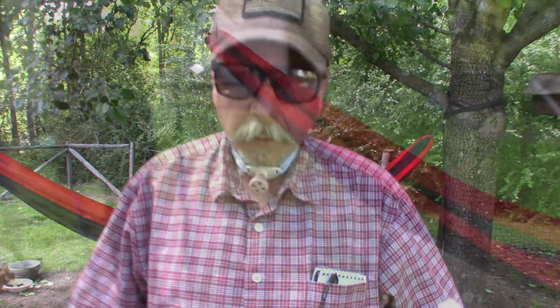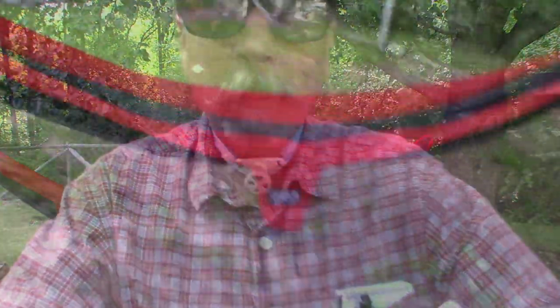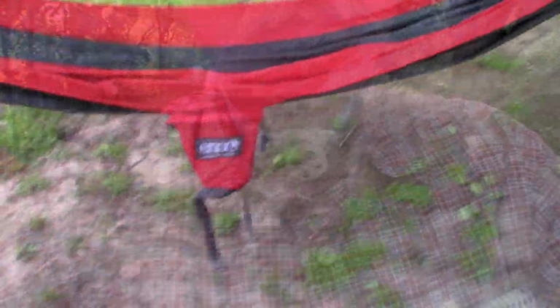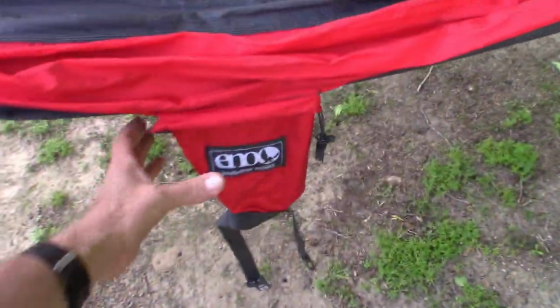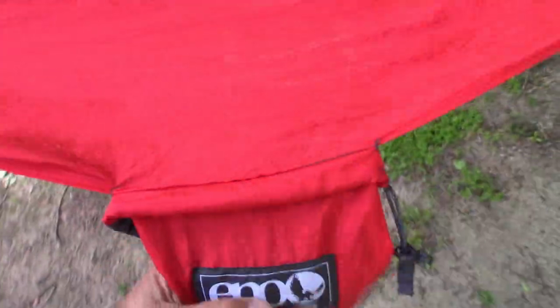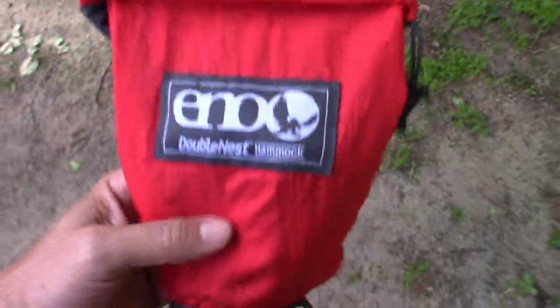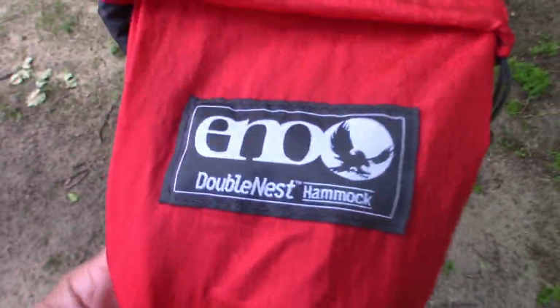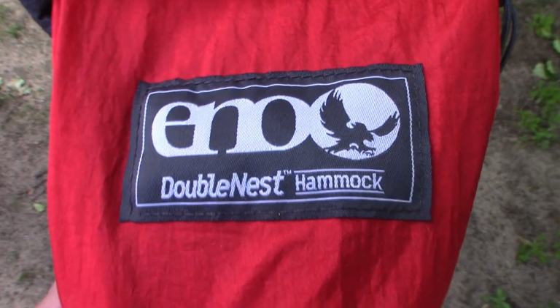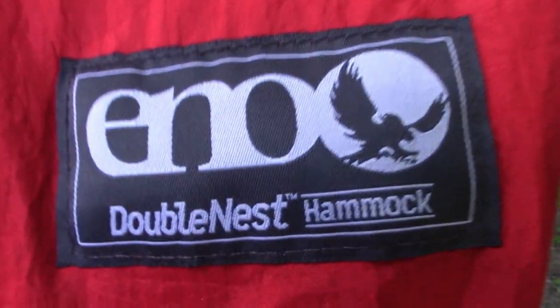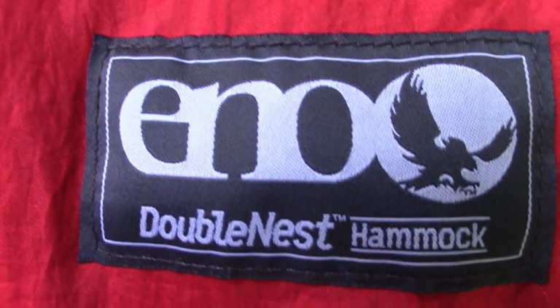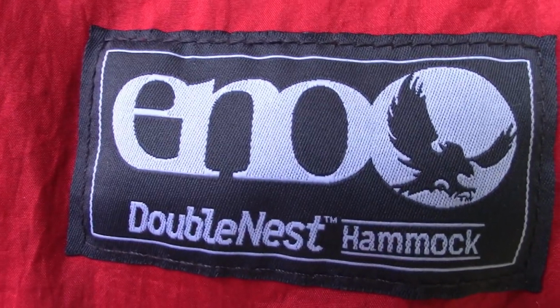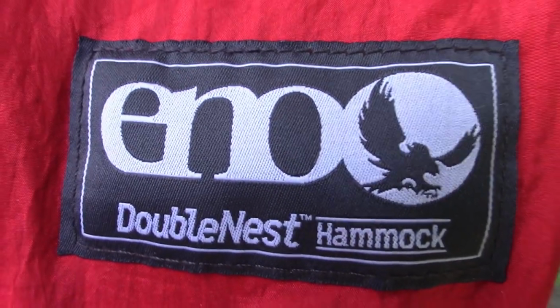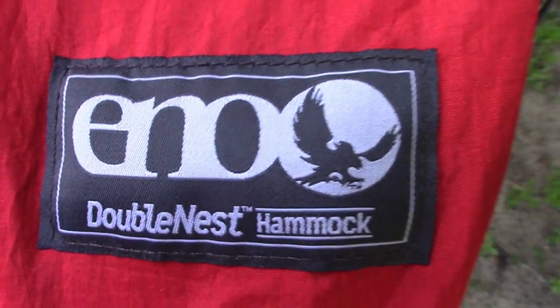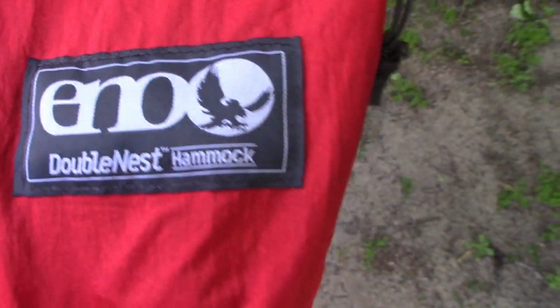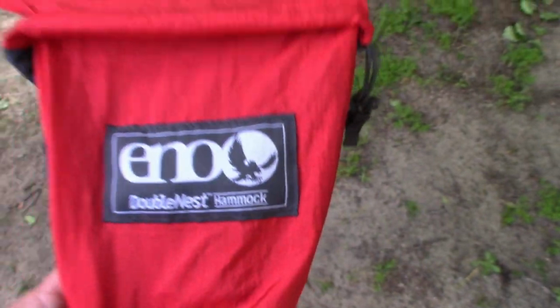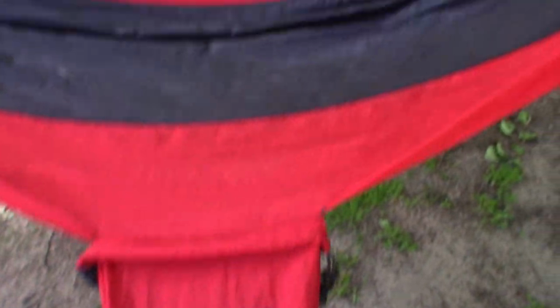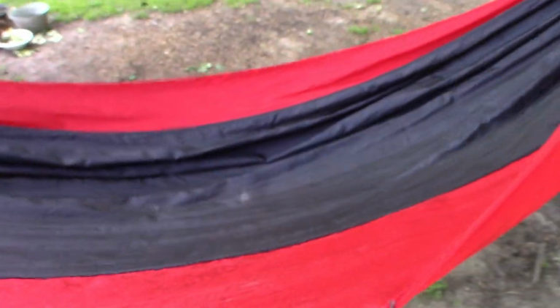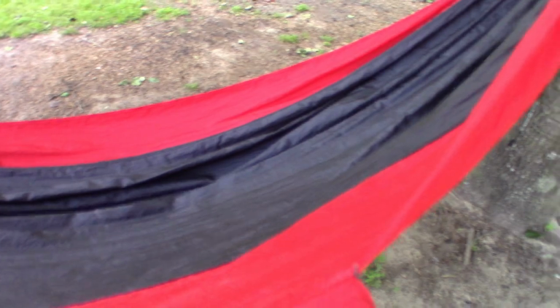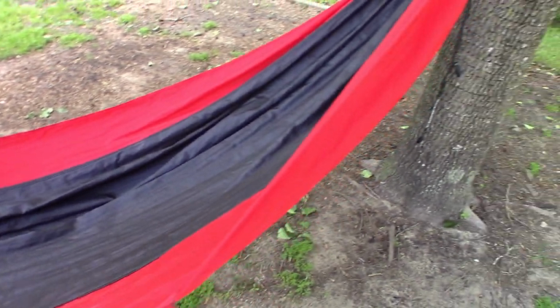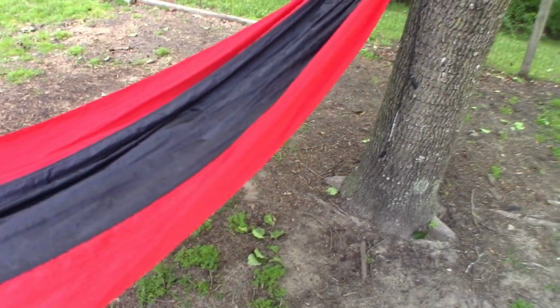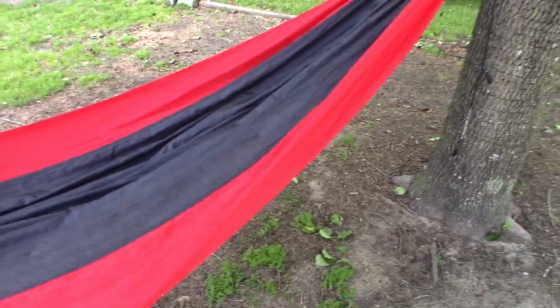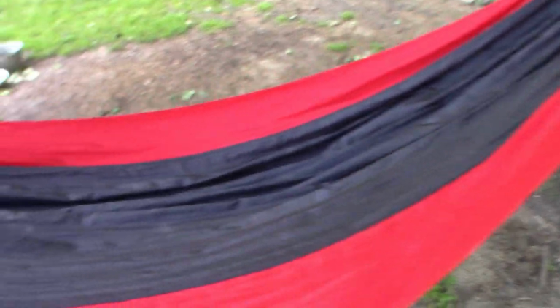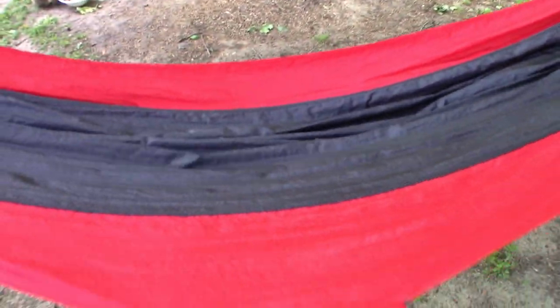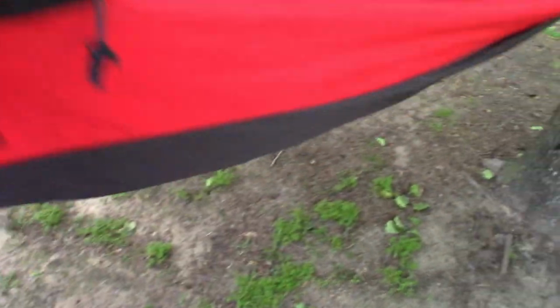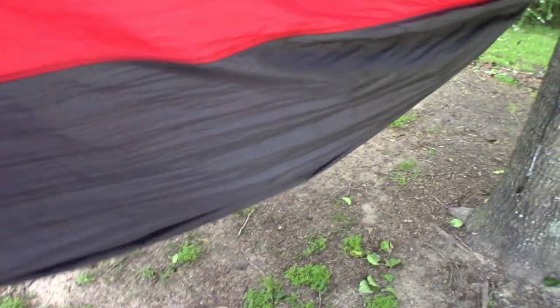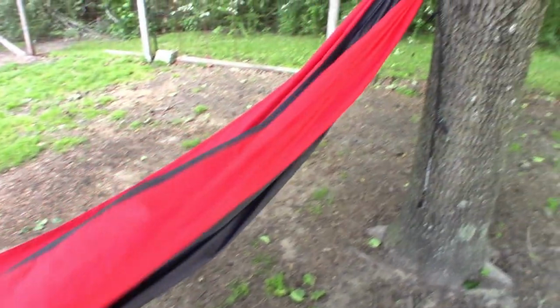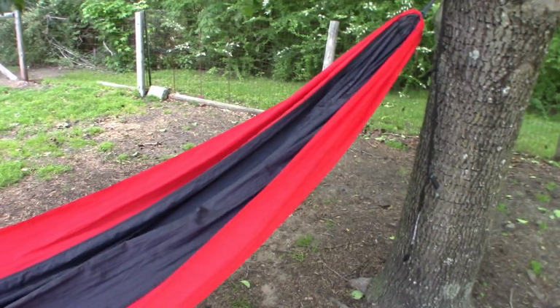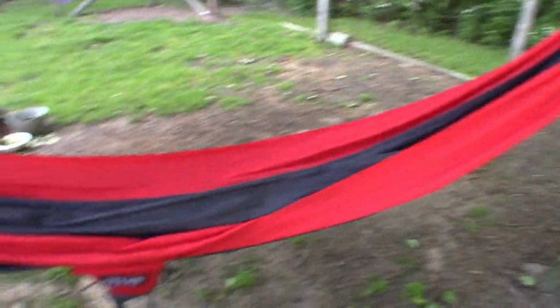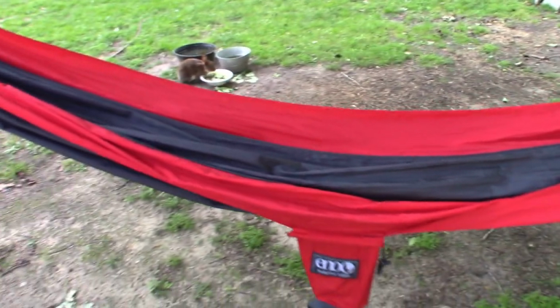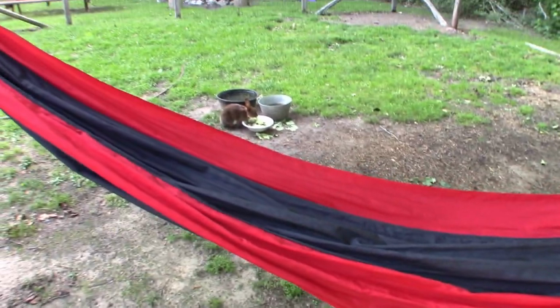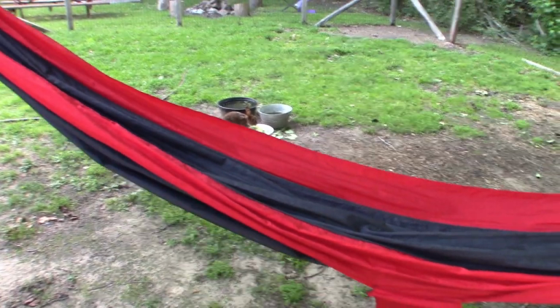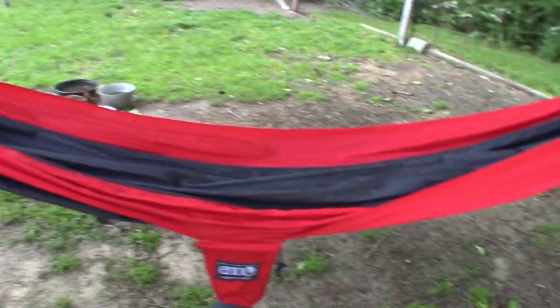Here you can see it is made by ENO — this is the Double Nest. They make a single as well. Black and red are the colors my wife chose for this one, but no, I'm not a Georgia fan.